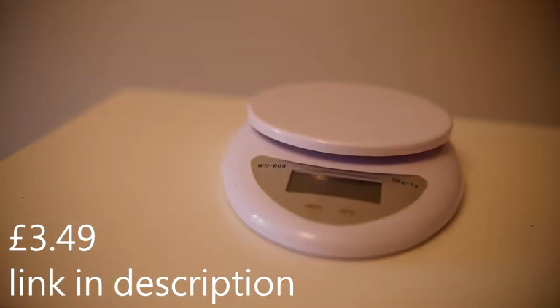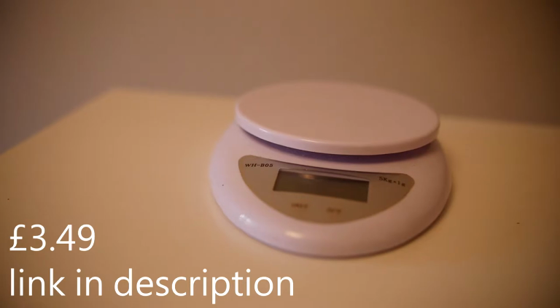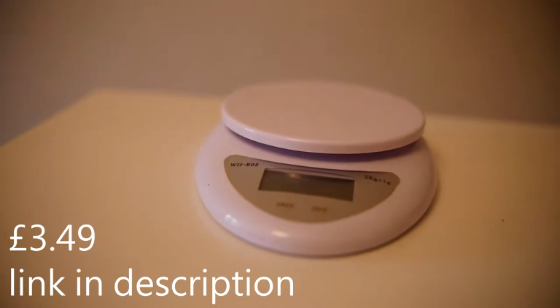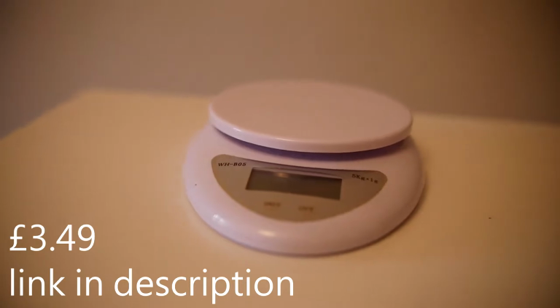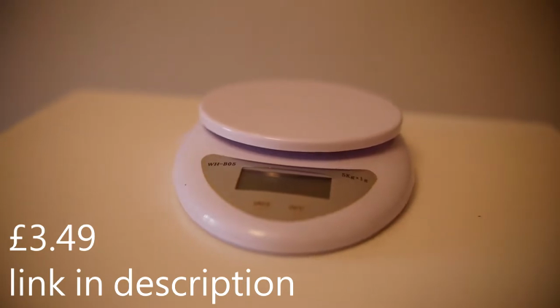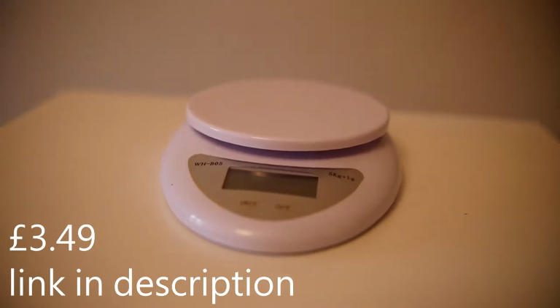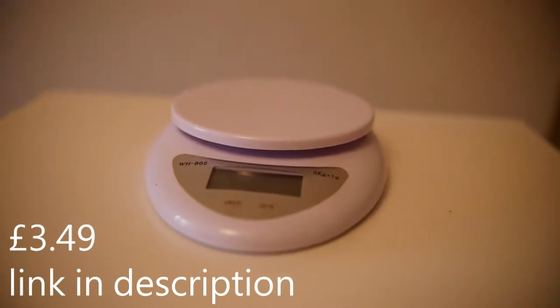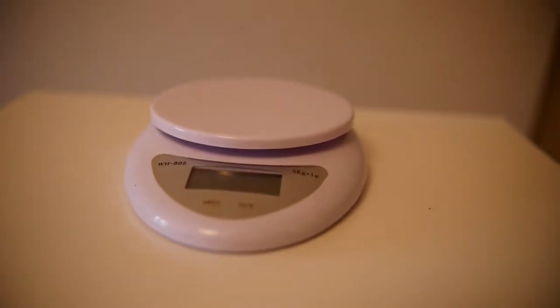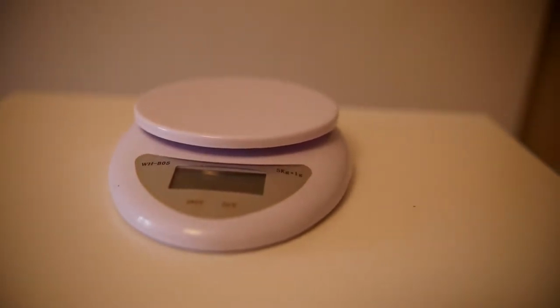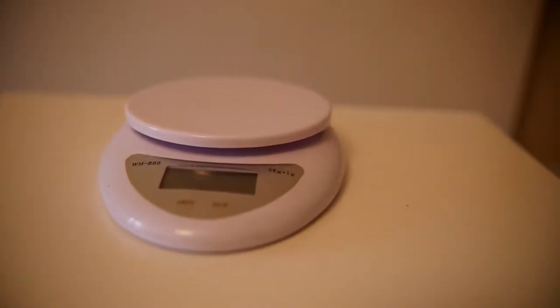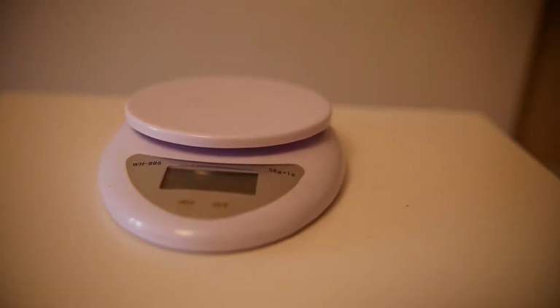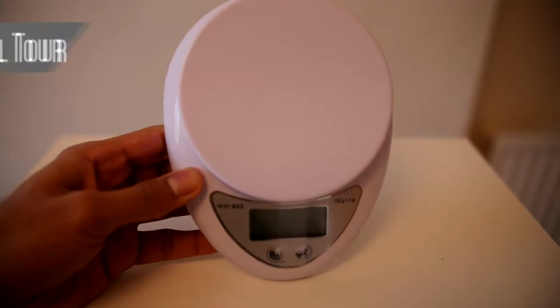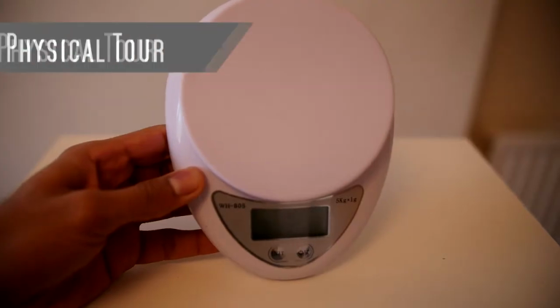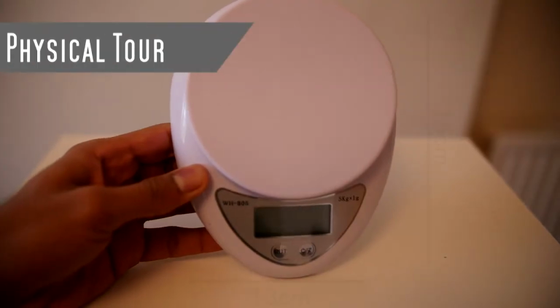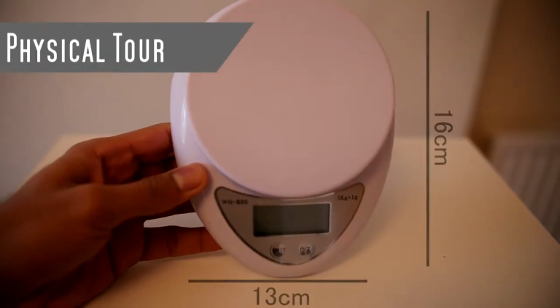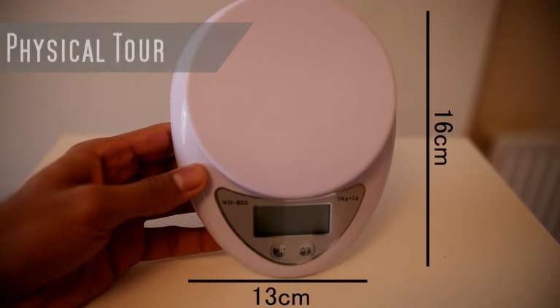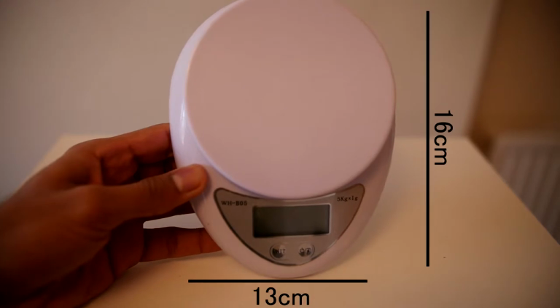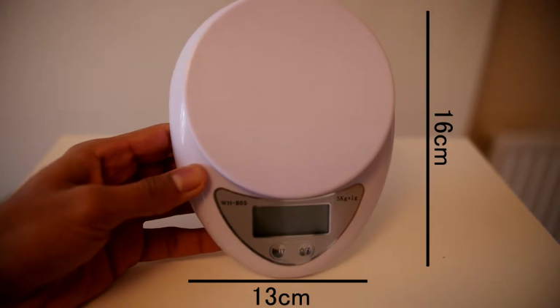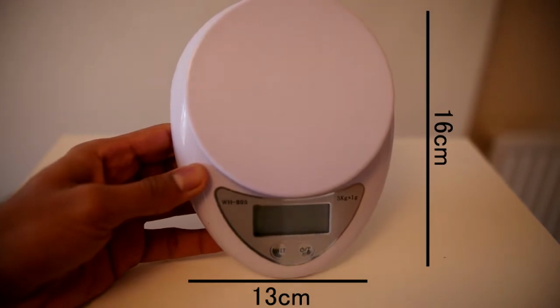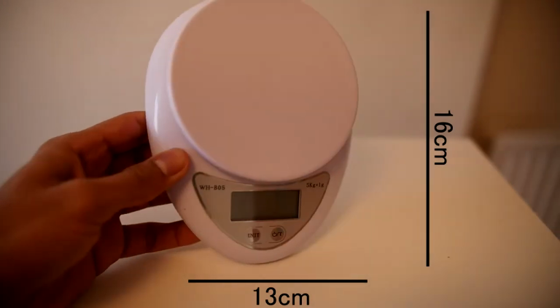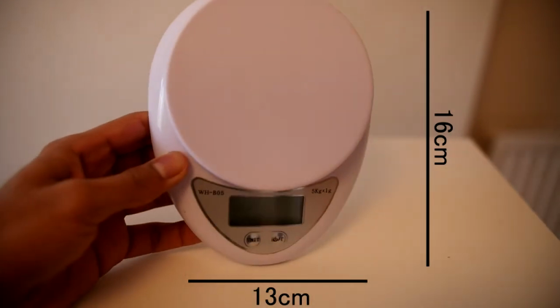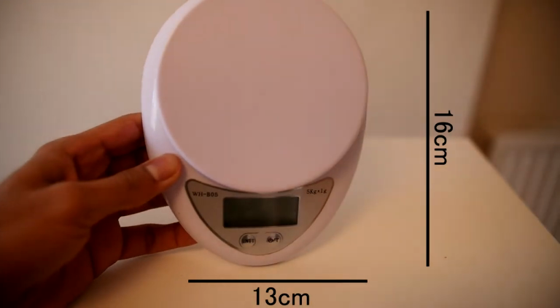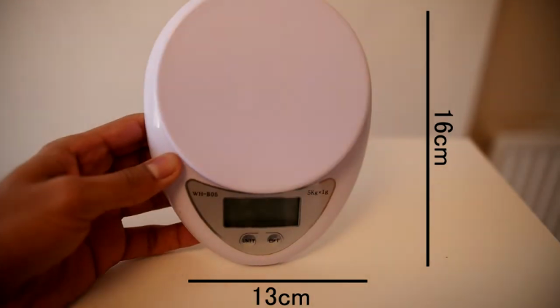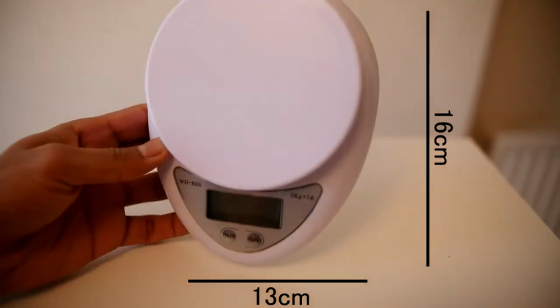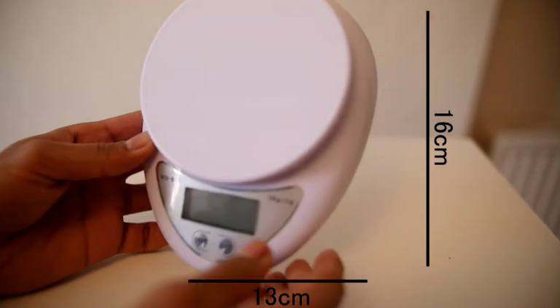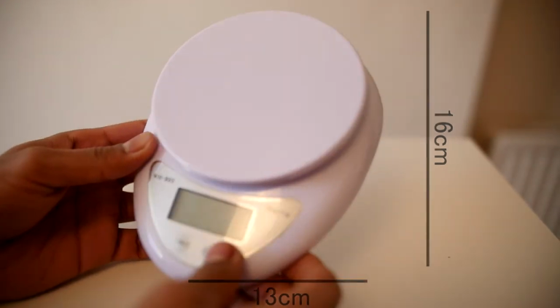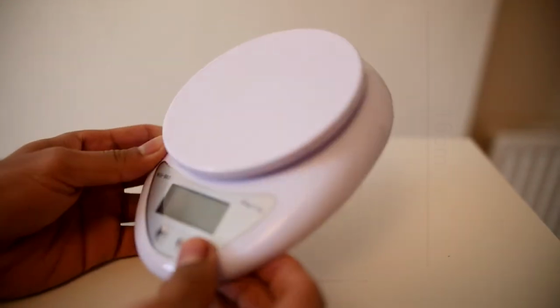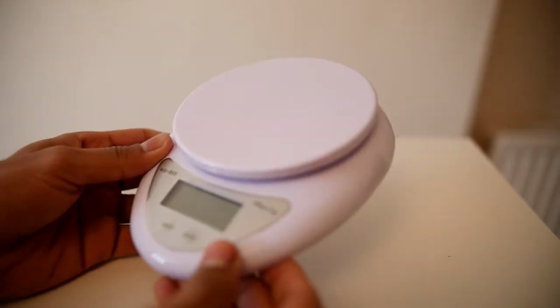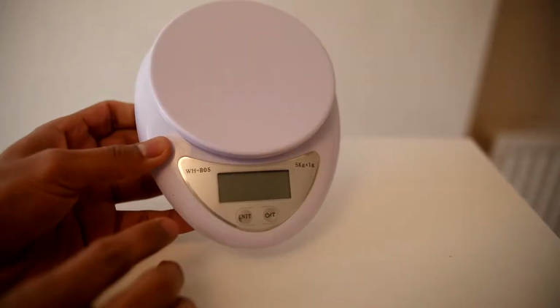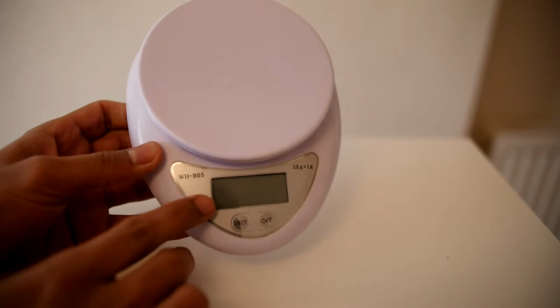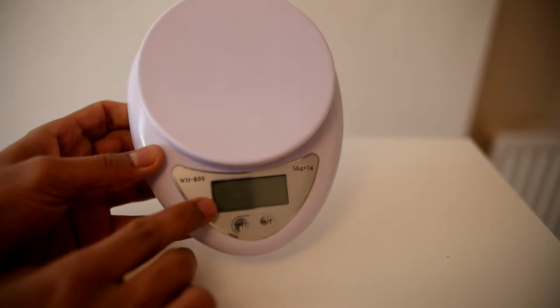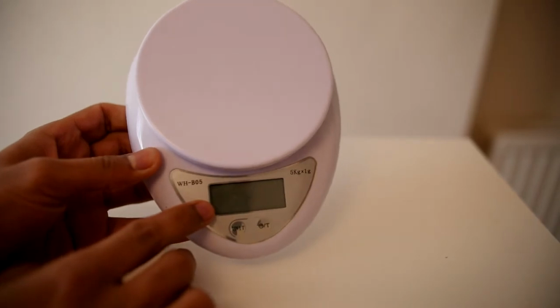As far as specs go, there's a five kilogram capacity in one gram increments. The scales measure 16 centimeters by 13 centimeters and you've got quite a minimalist aesthetic — white plastic all around and an LCD display at the front.